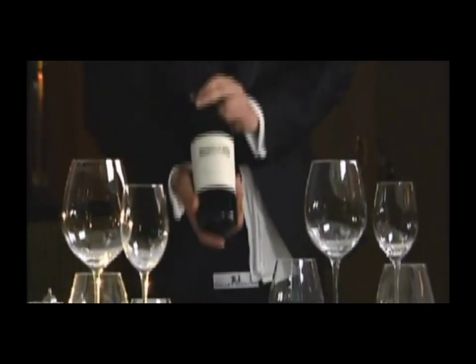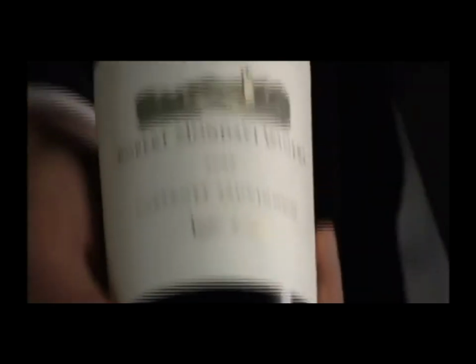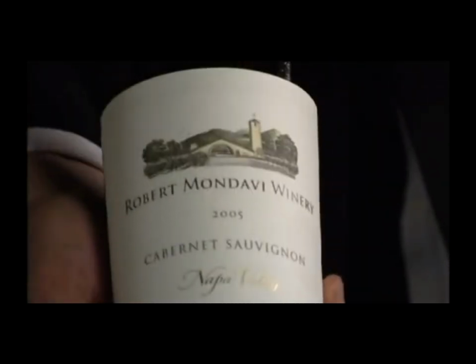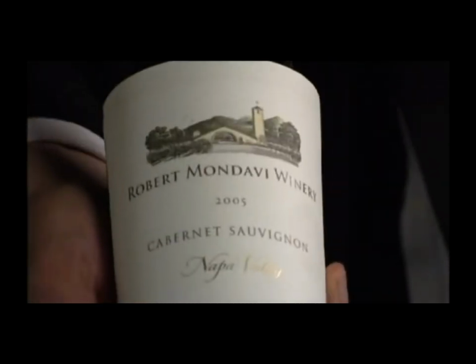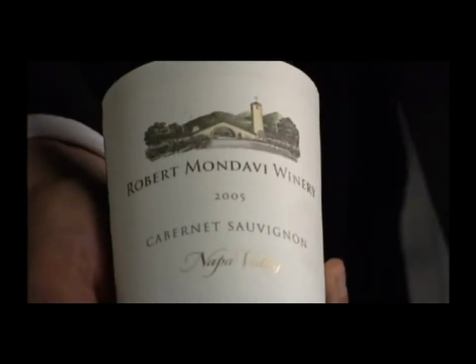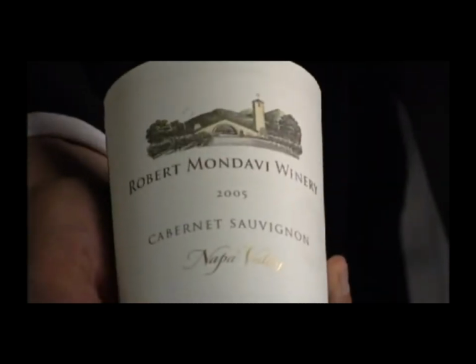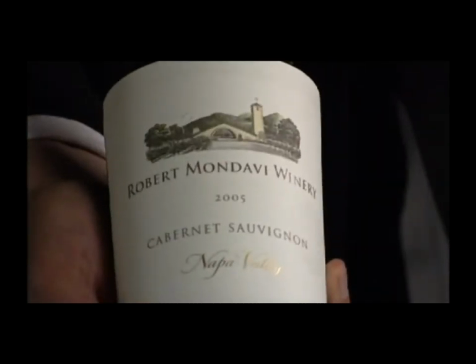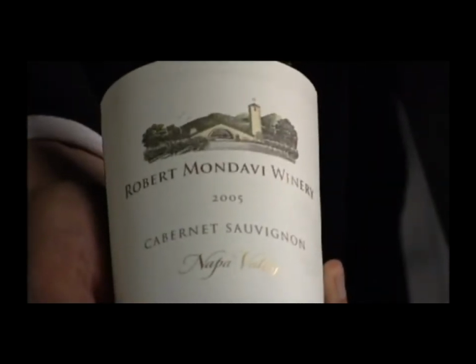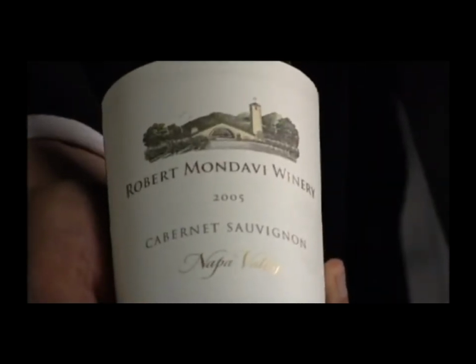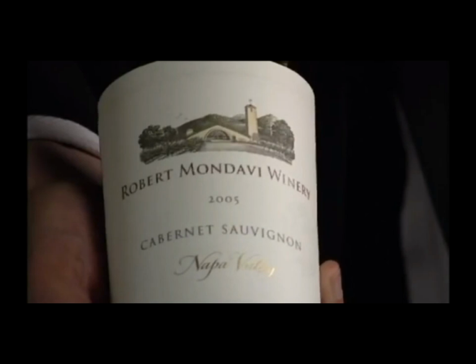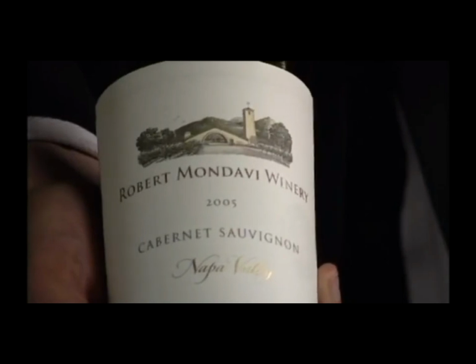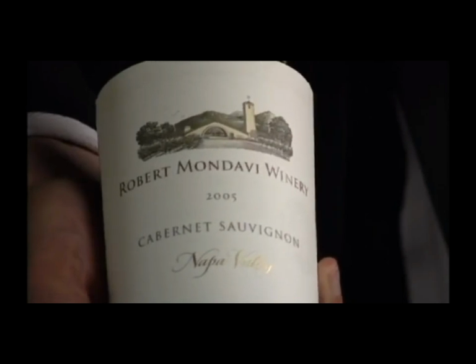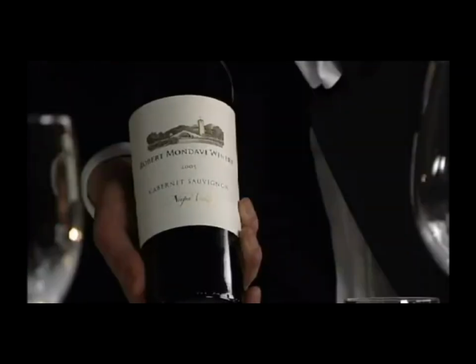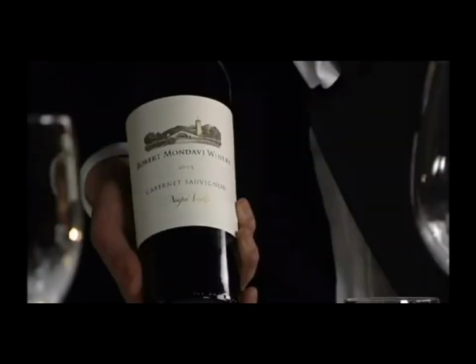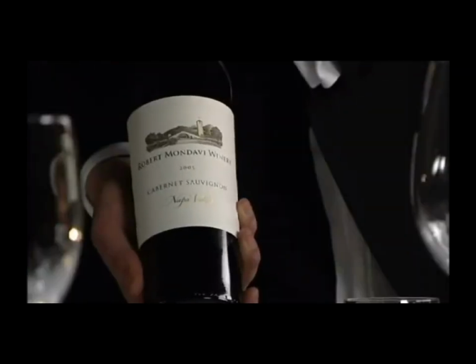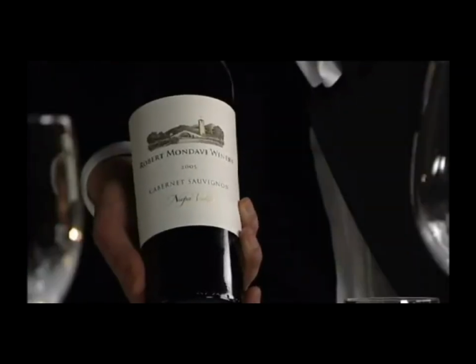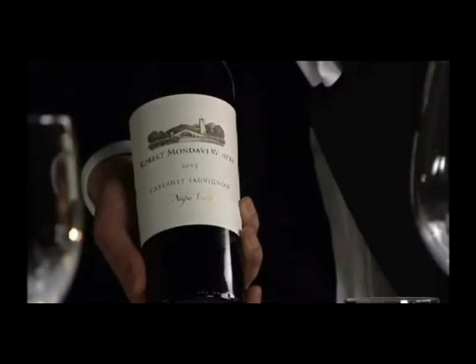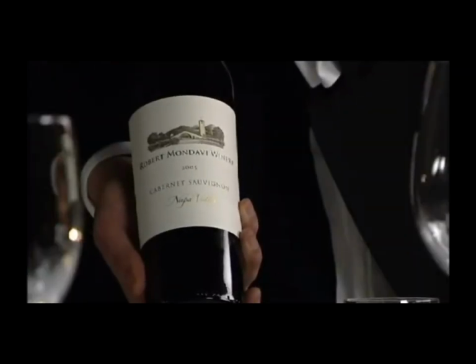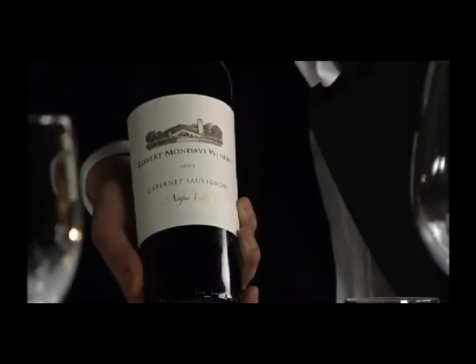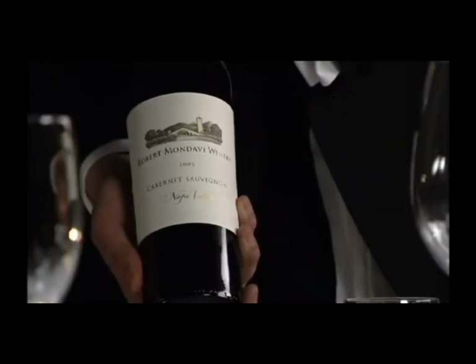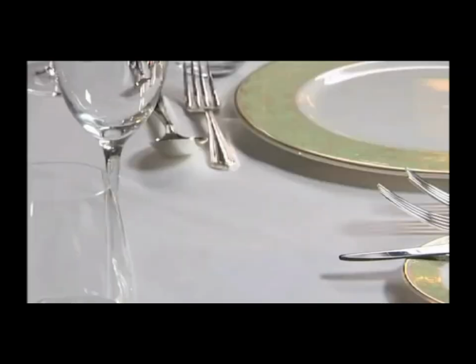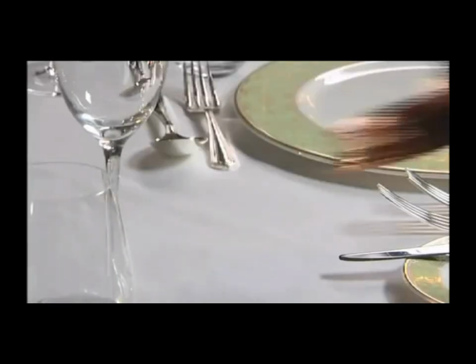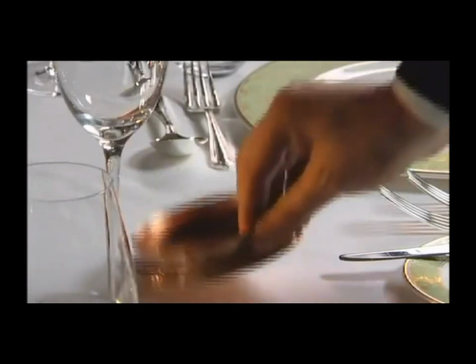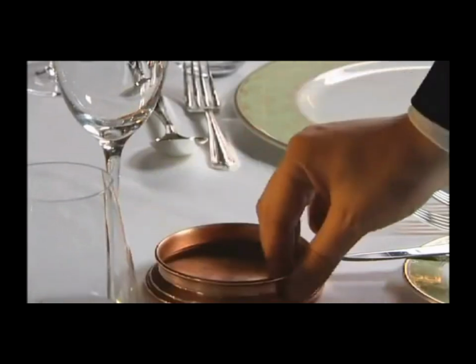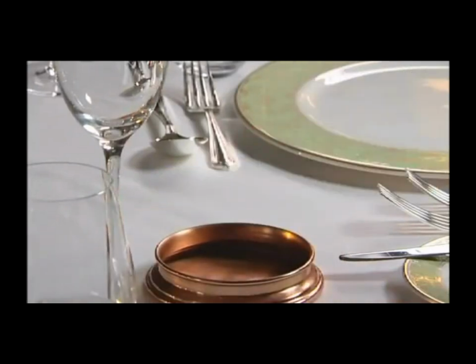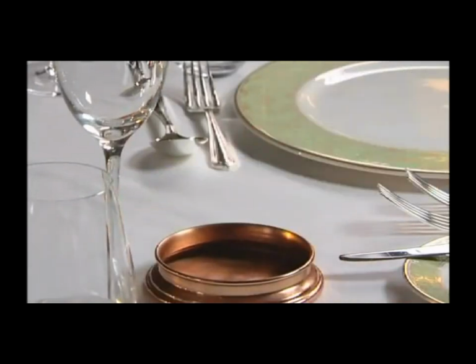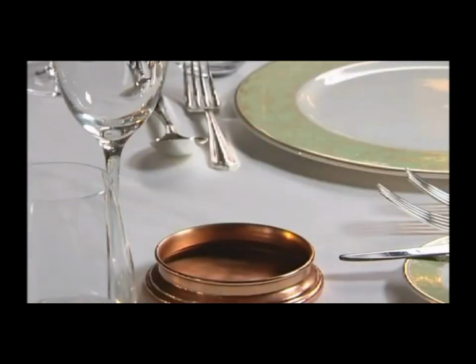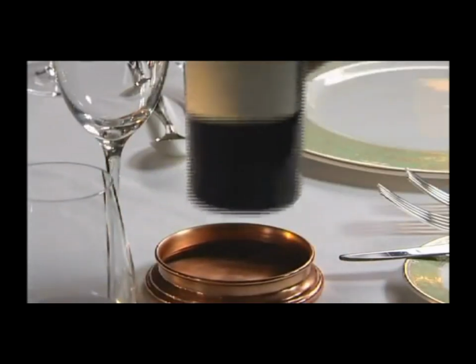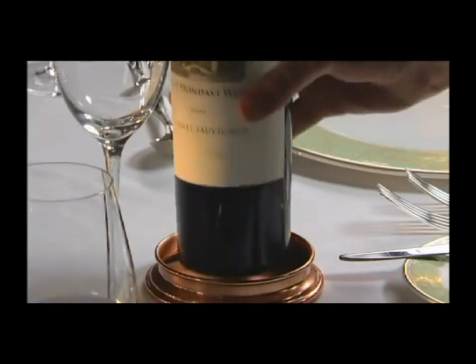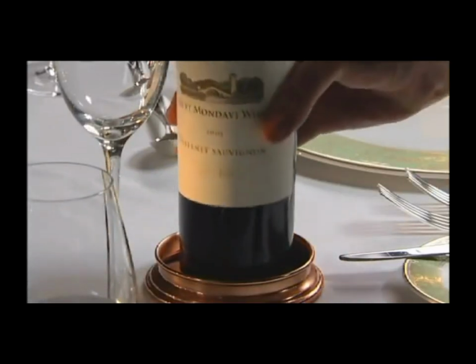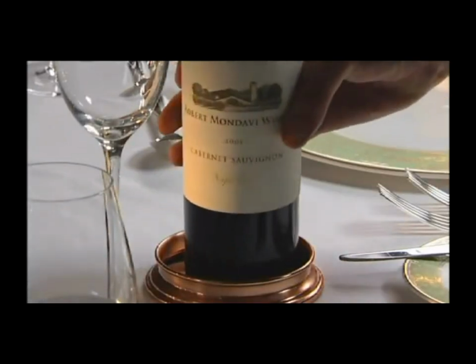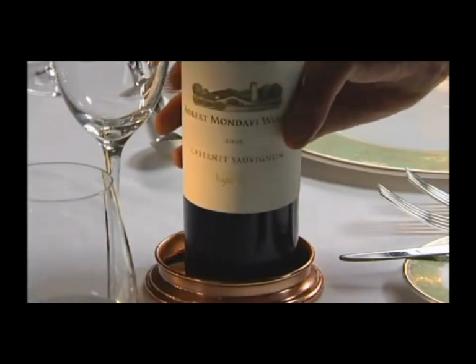Arrive at the table presenting the bottle clearly to the guest. It allows him or her to check the label and vintage. If the guest confirms the wine, you can proceed in opening the bottle.